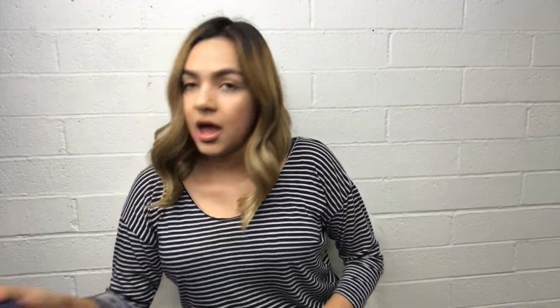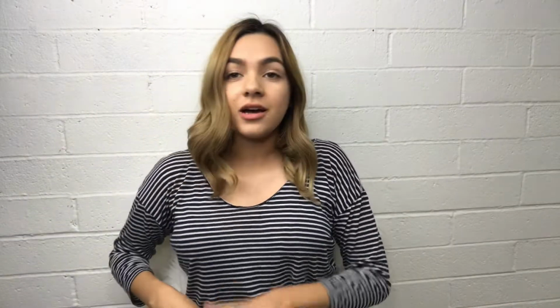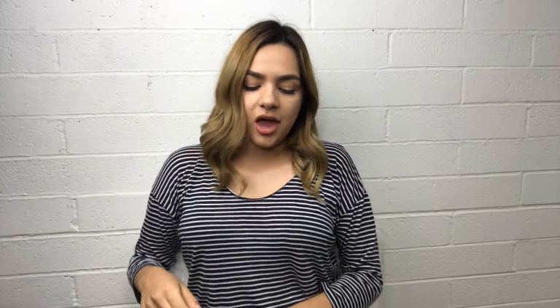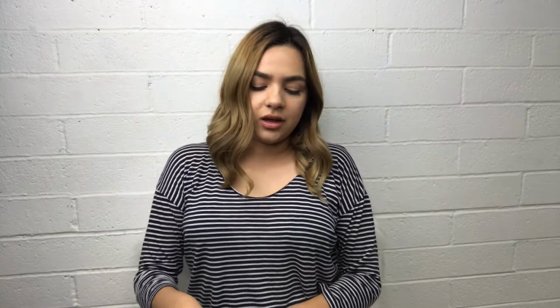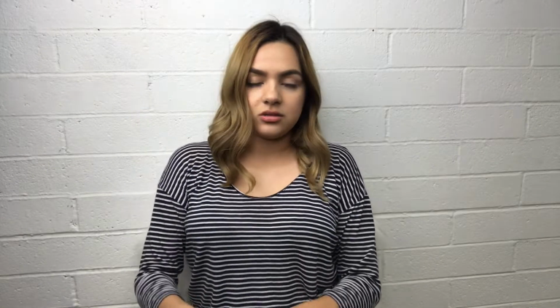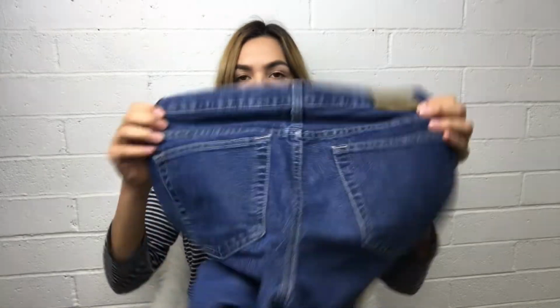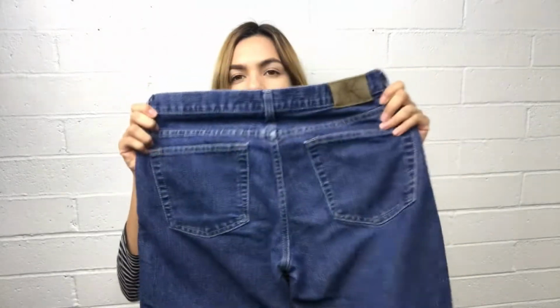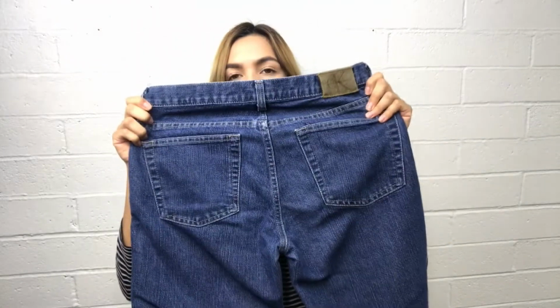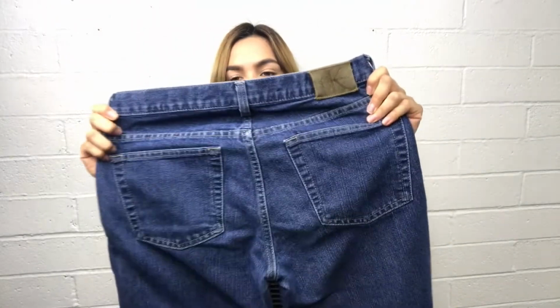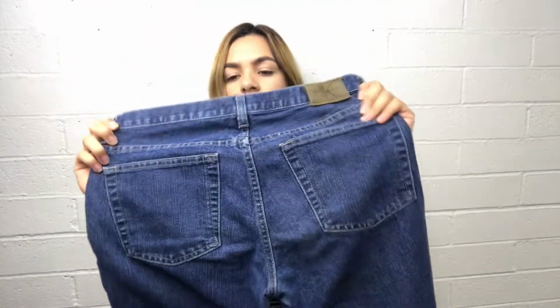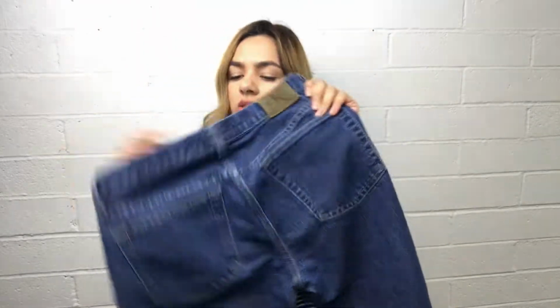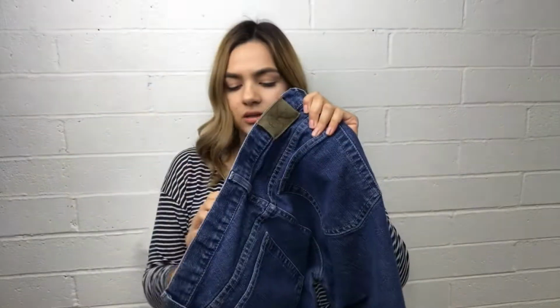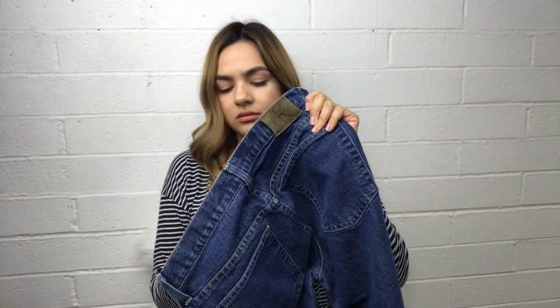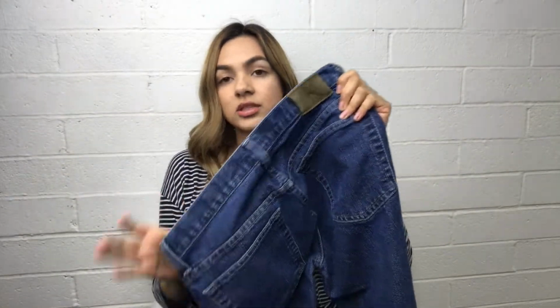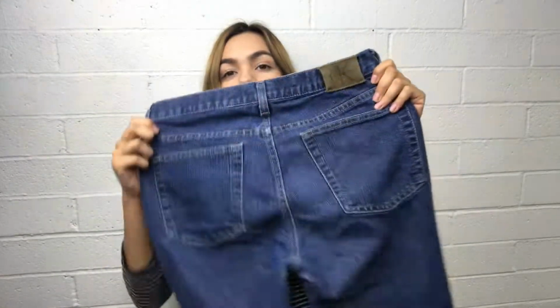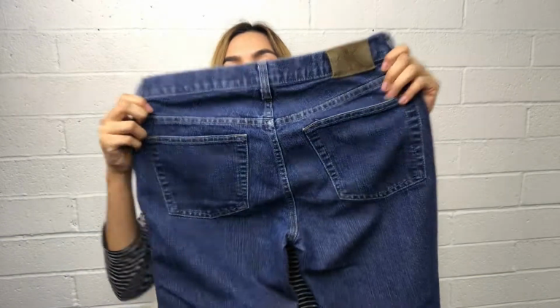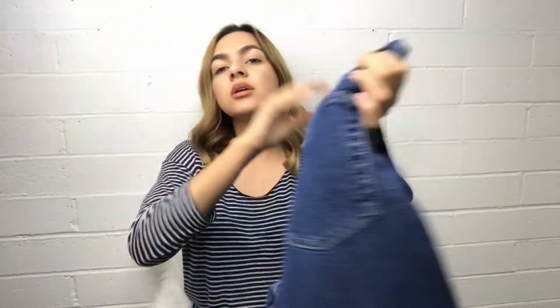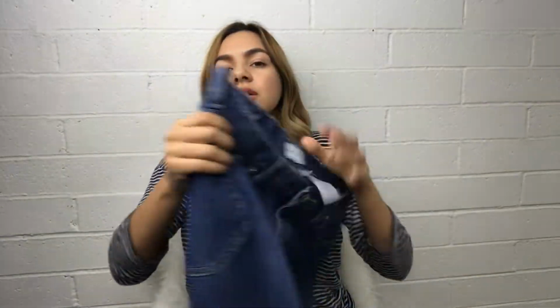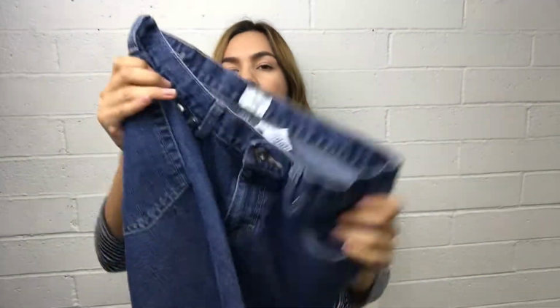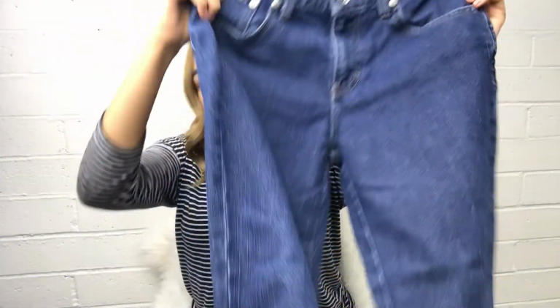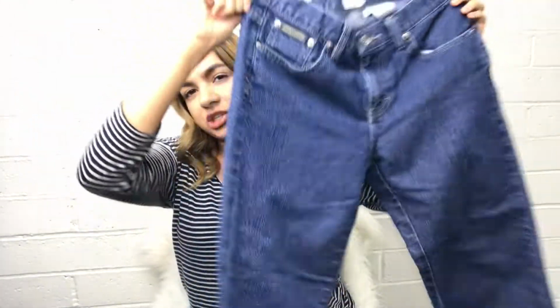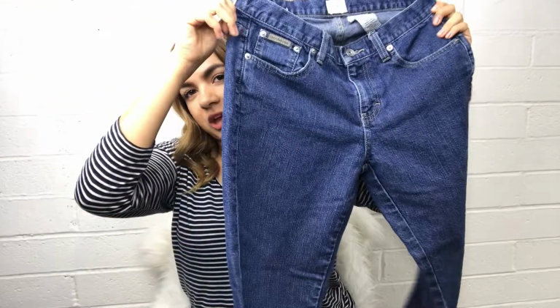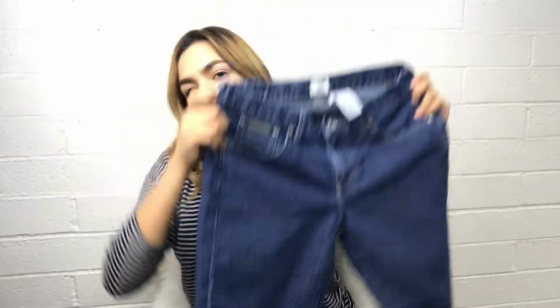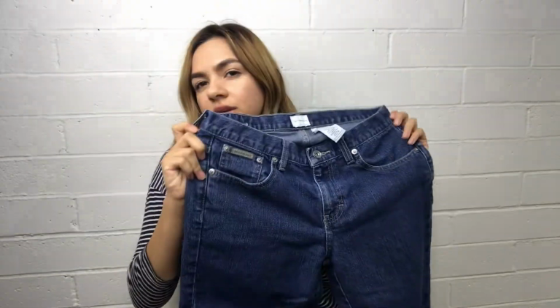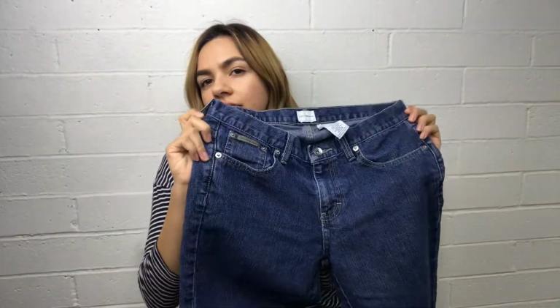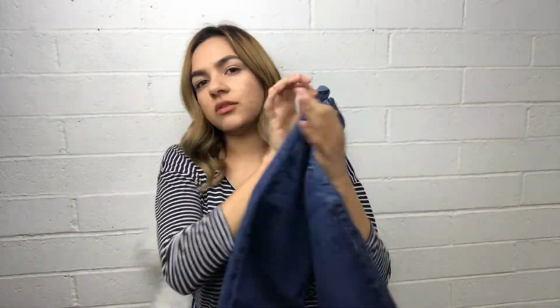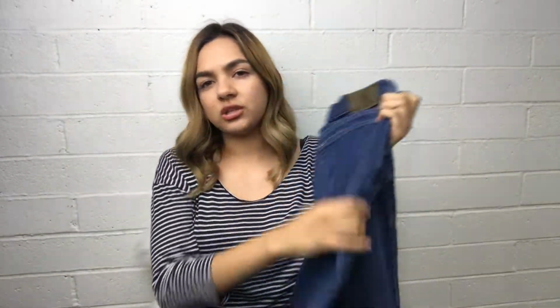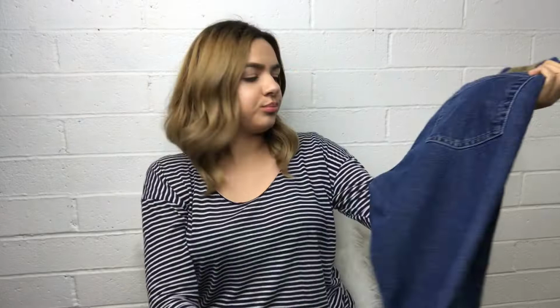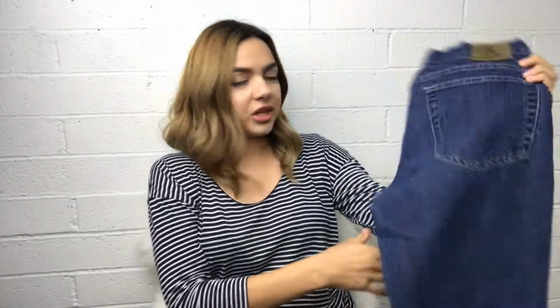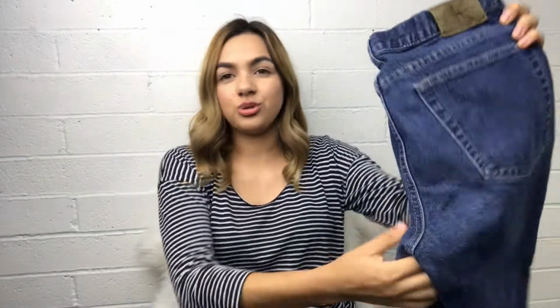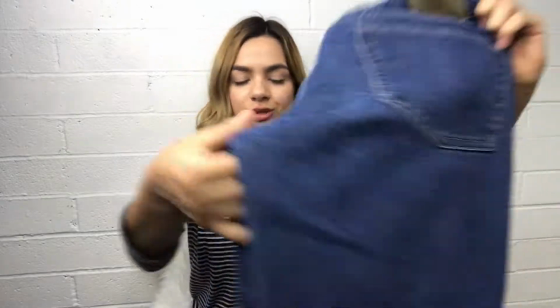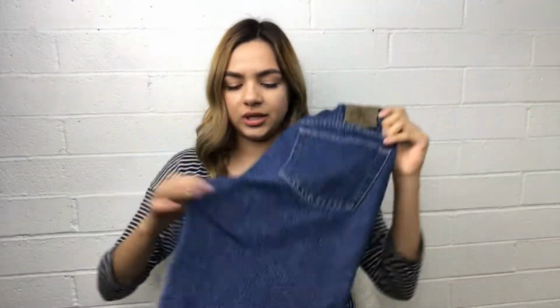I got another Calvin Klein jean — these are size 6. I kind of feel like bleaching them because I feel like they will look nice bleached since they're gonna be trendy for 2019.